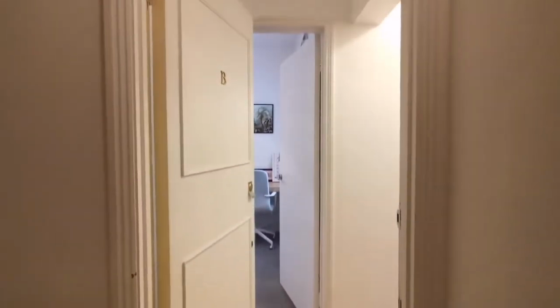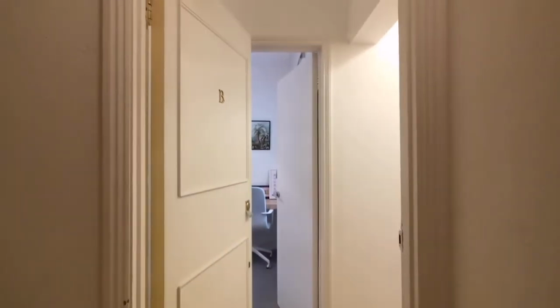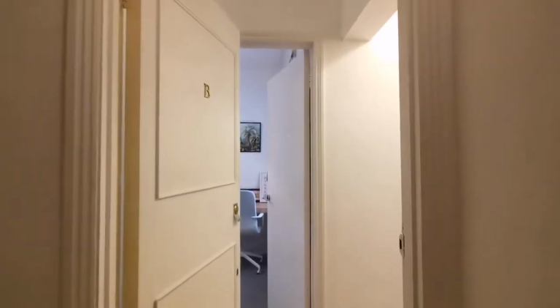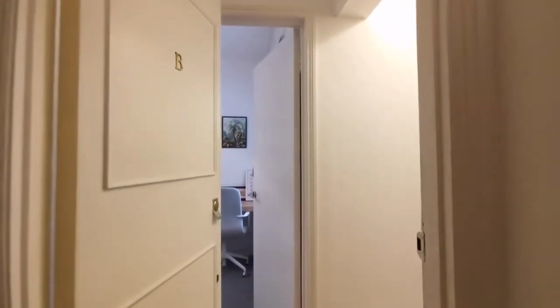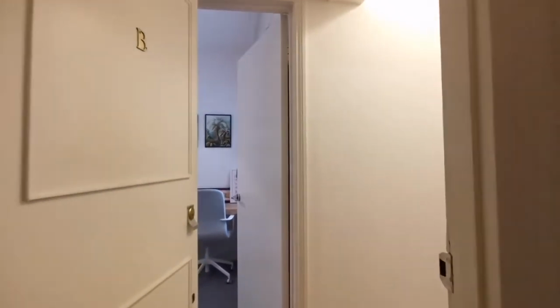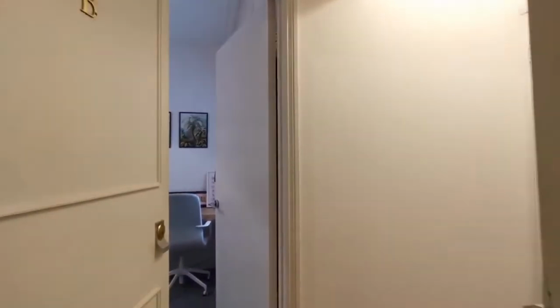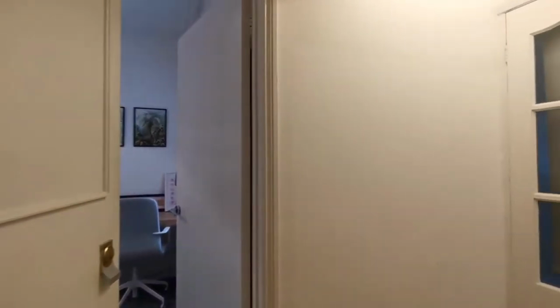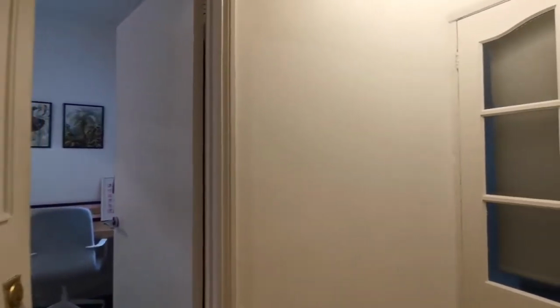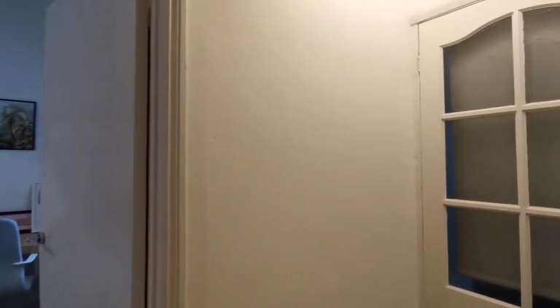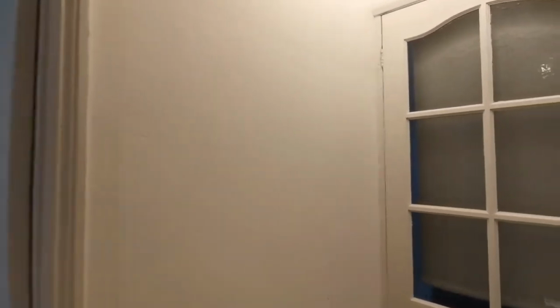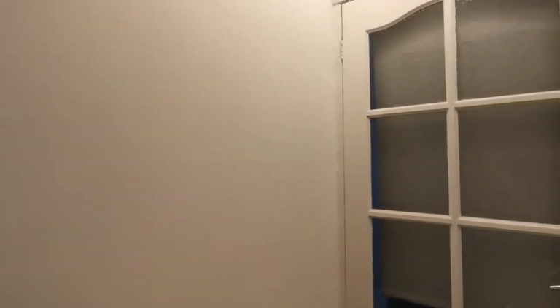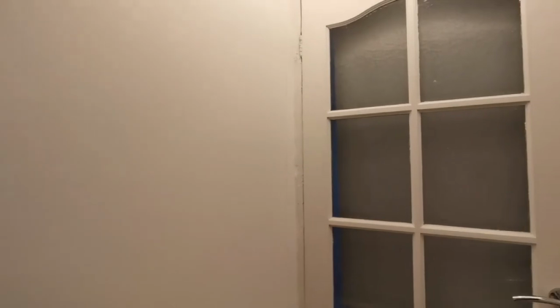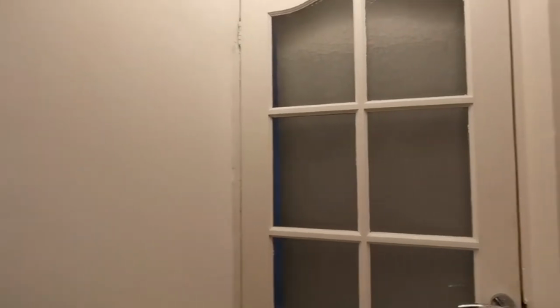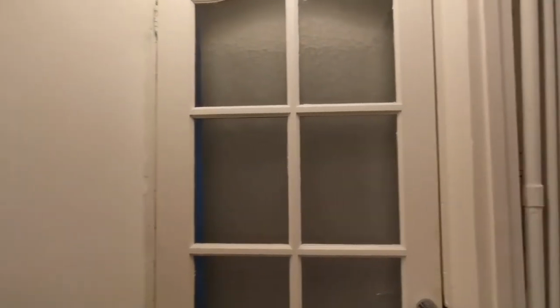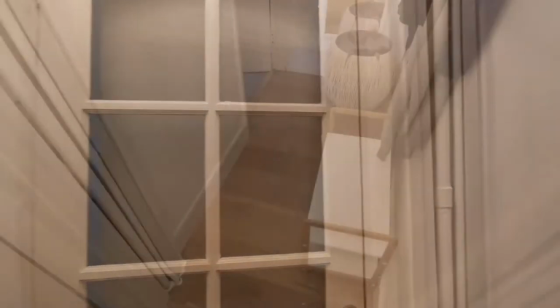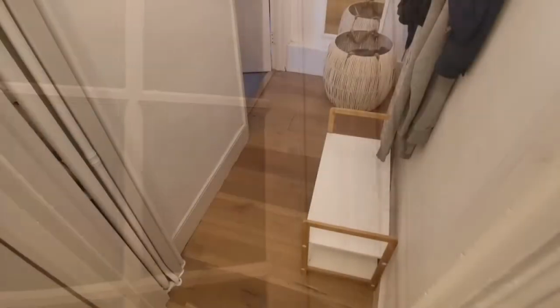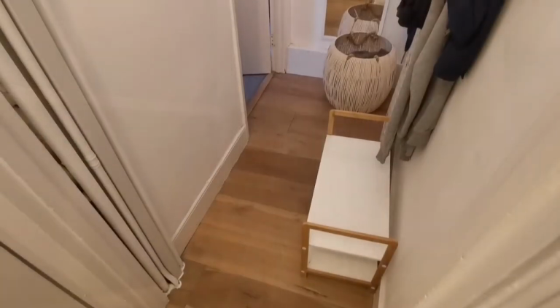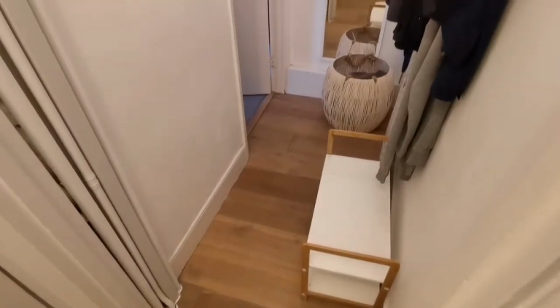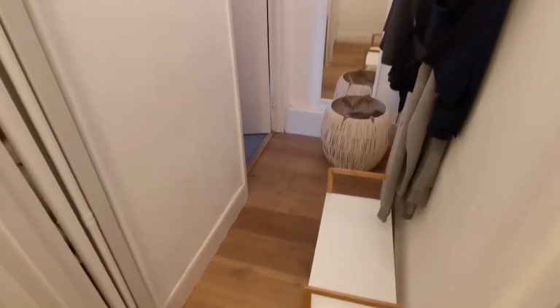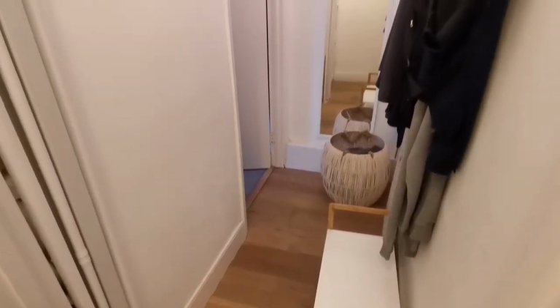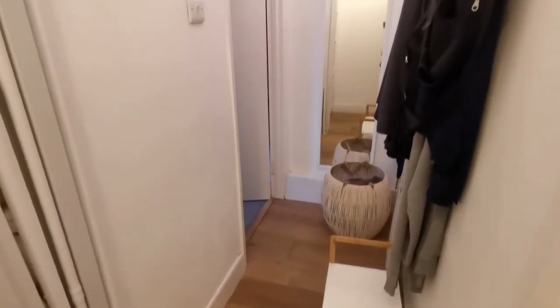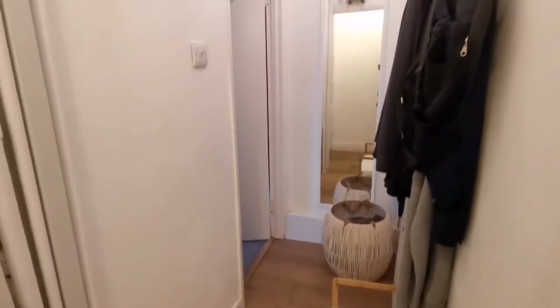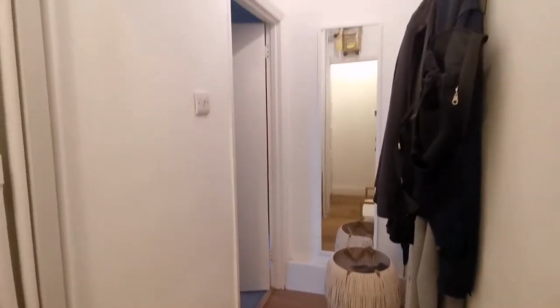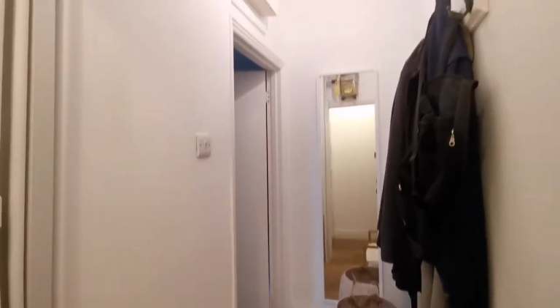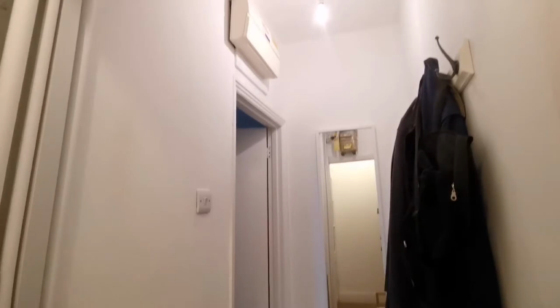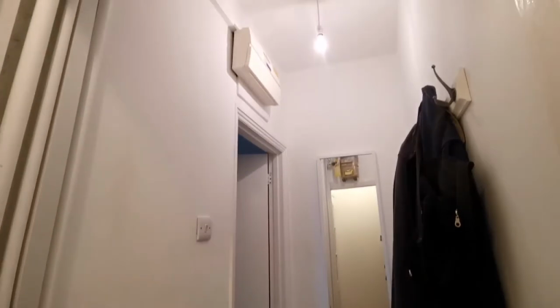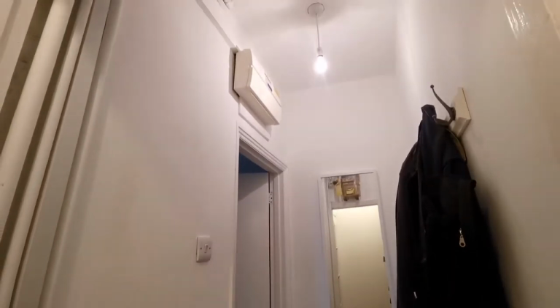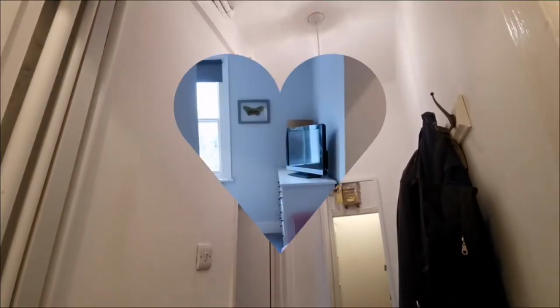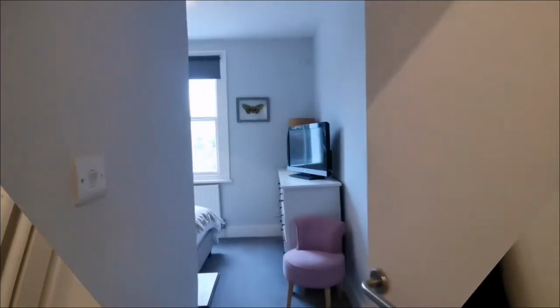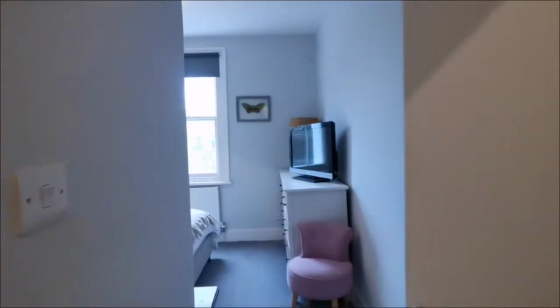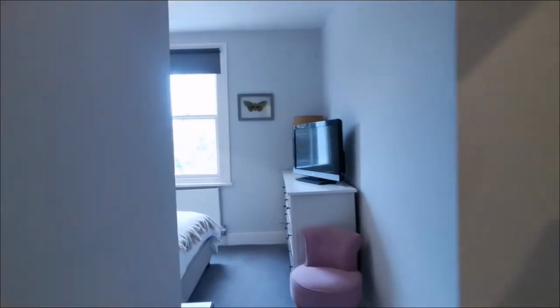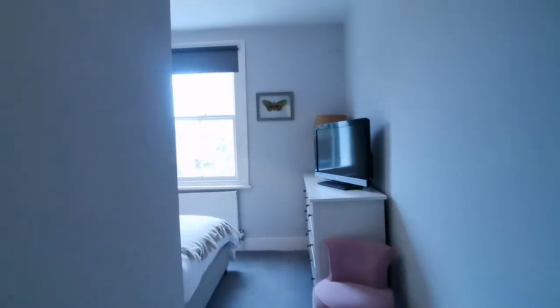In we go, let's have a look at this gorgeous home. Around to the right as we come in there is a great spot to hang your coat and take off your shoes so you're ready to relax at the end of the day.